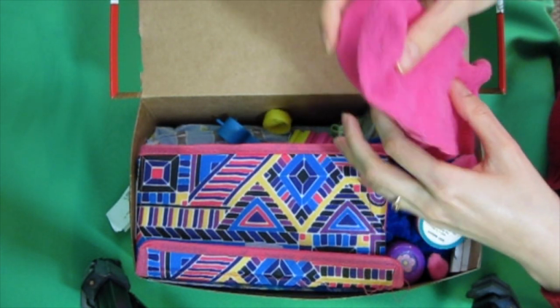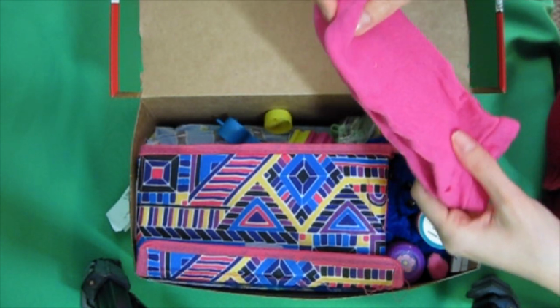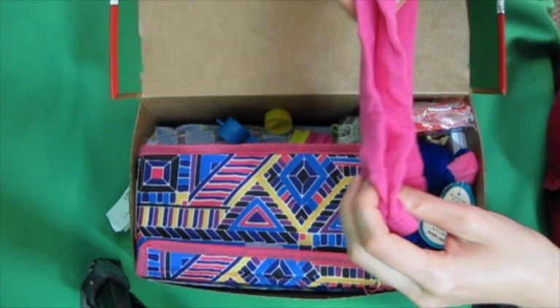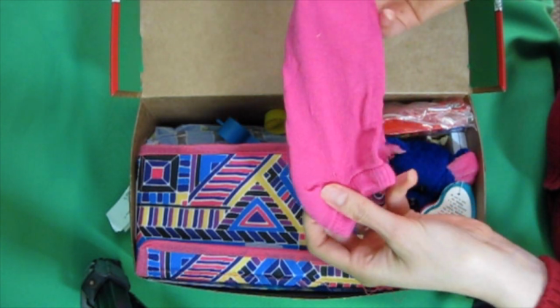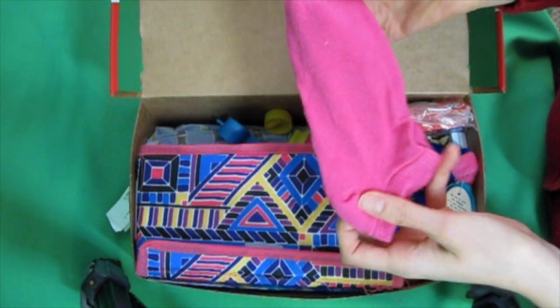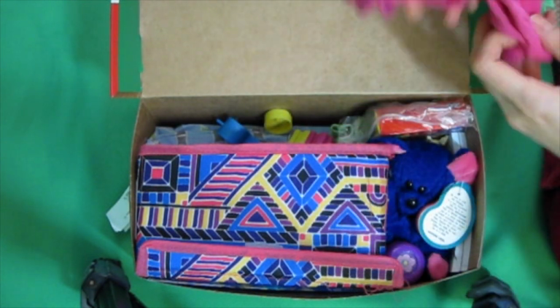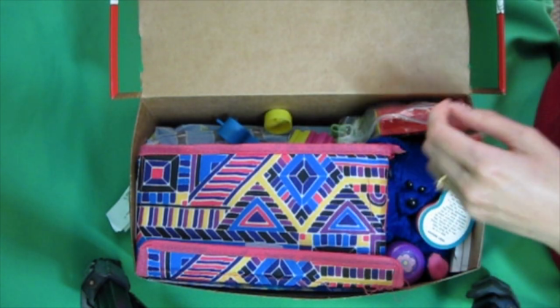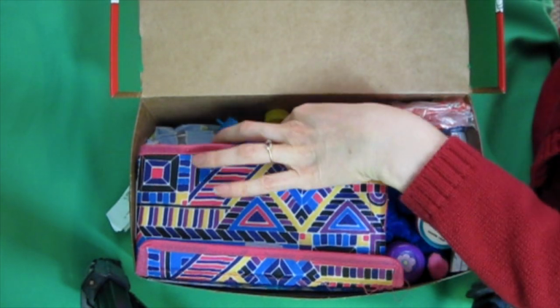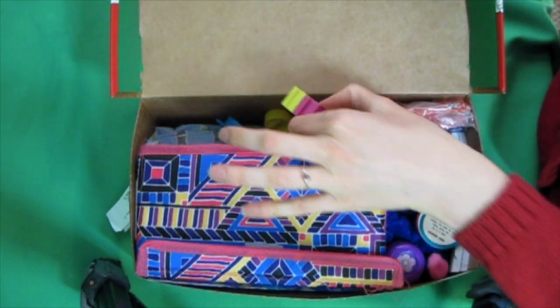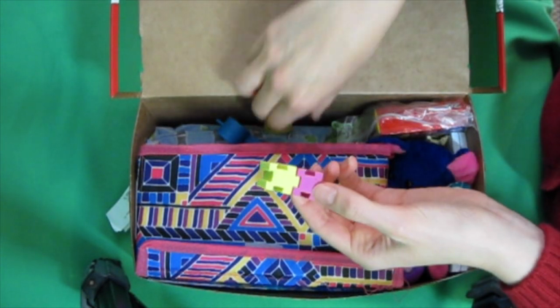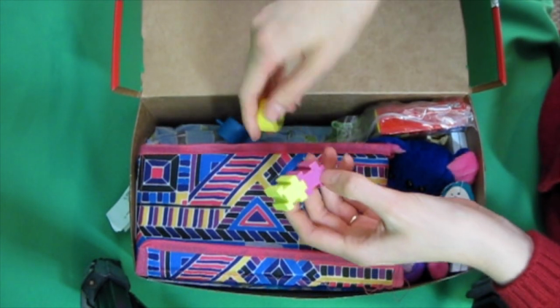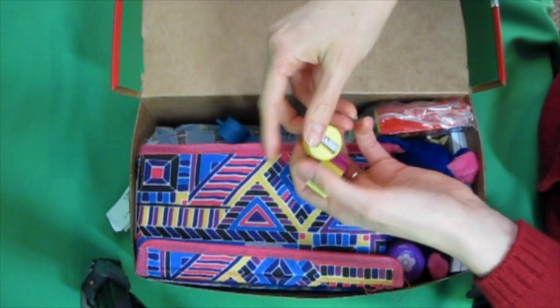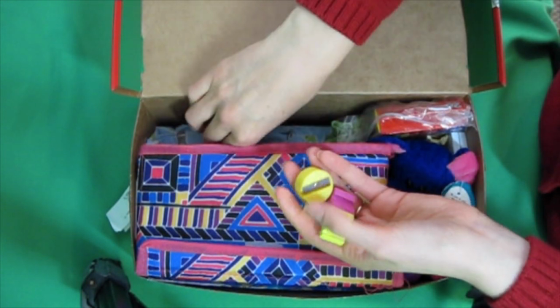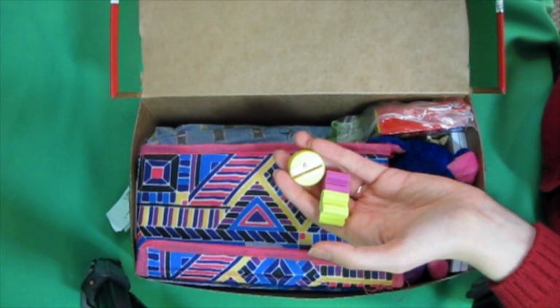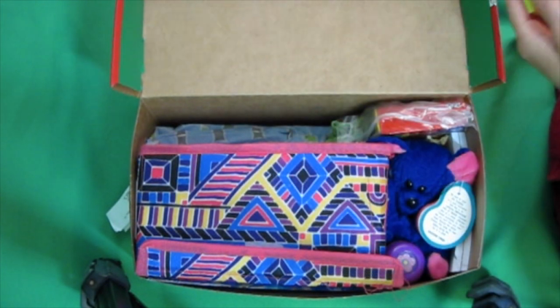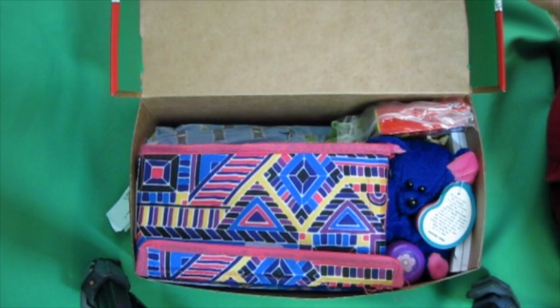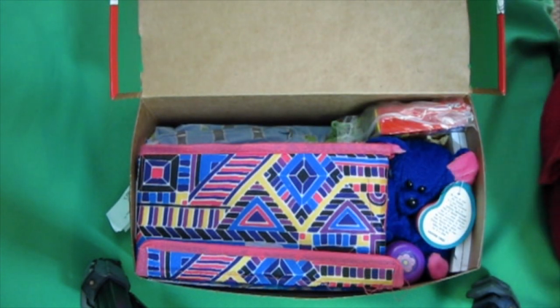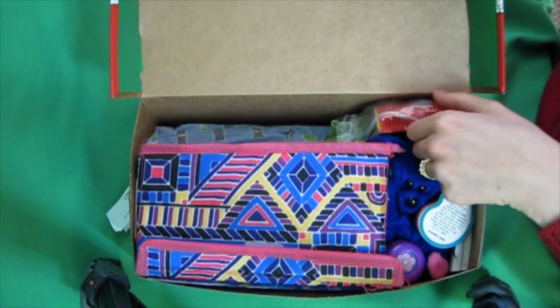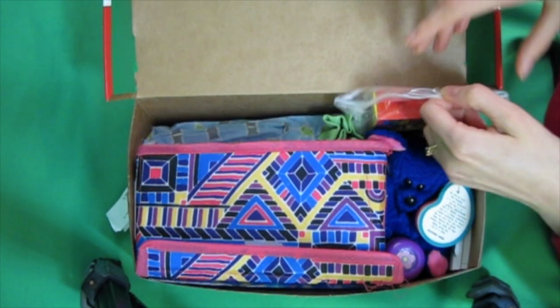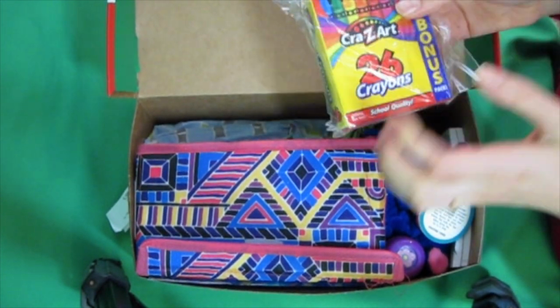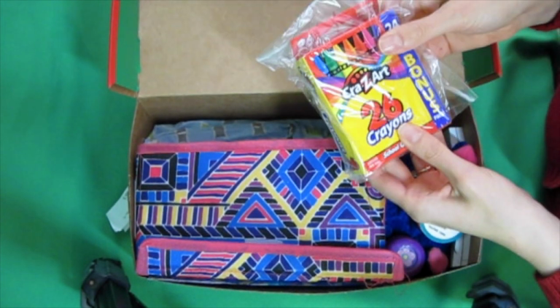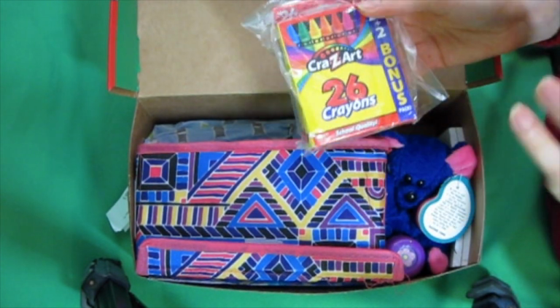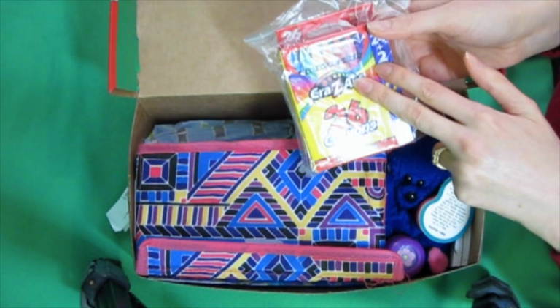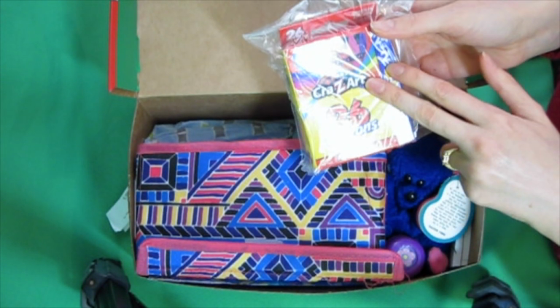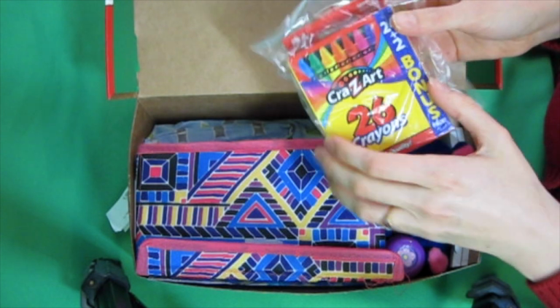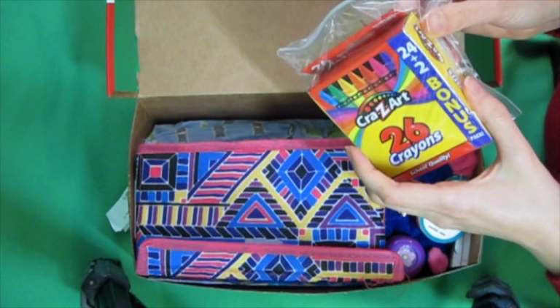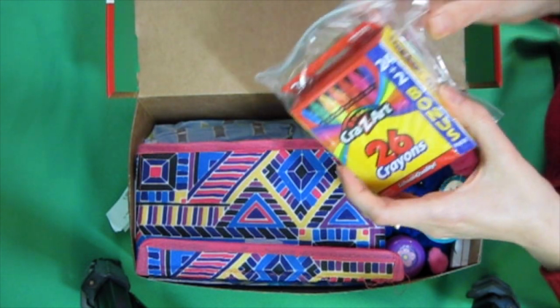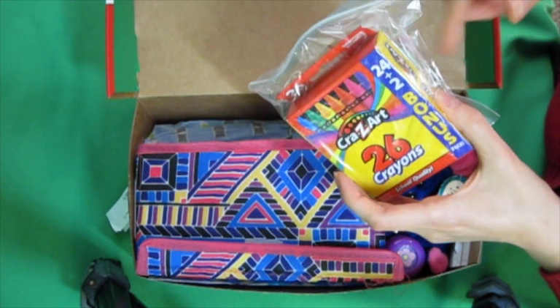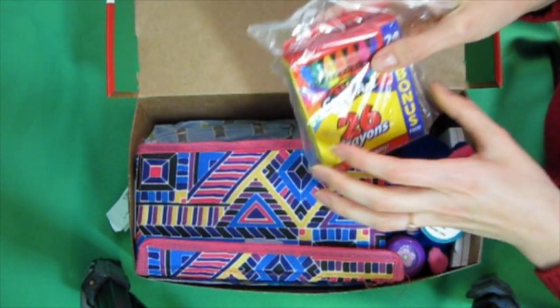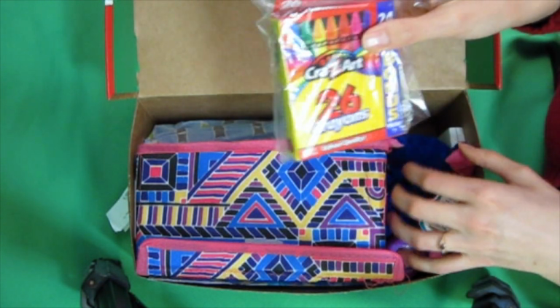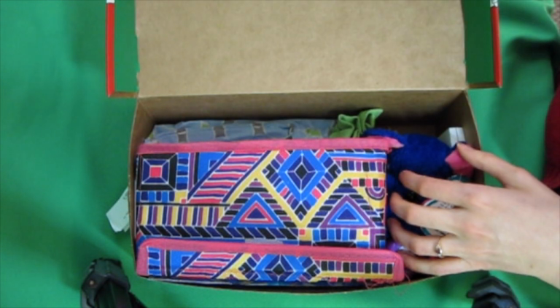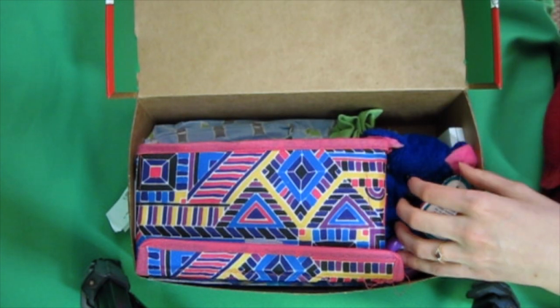I packed this a little while ago, so I don't even really remember everything. Socks. Erasers. Pencil sharpener. Crayons — if you want to know why I picked this brand and why it's in a bag, I'll put links to my crayon reviews and tests below.